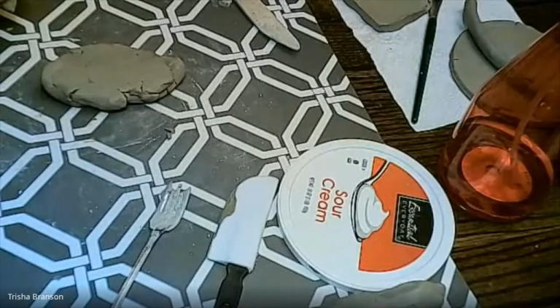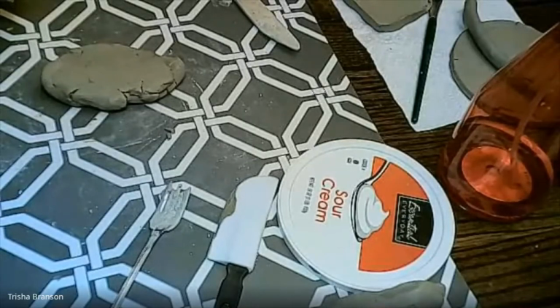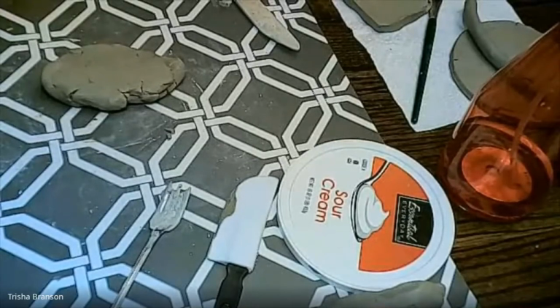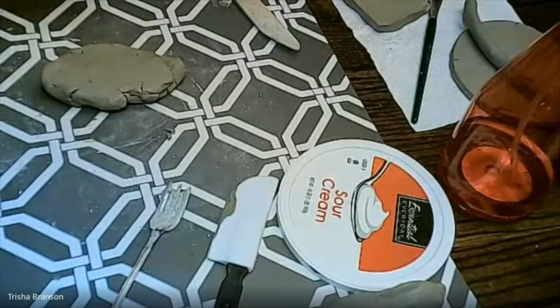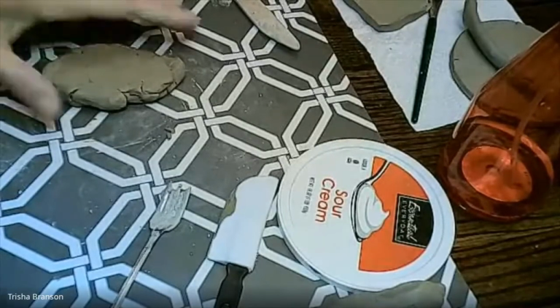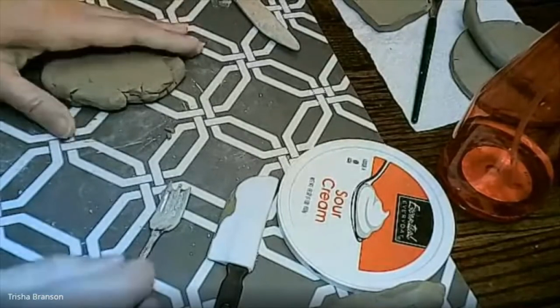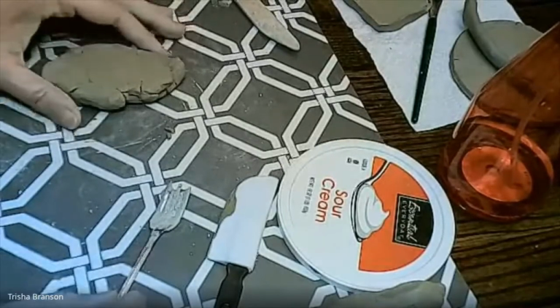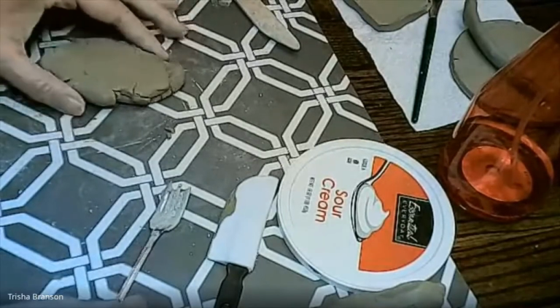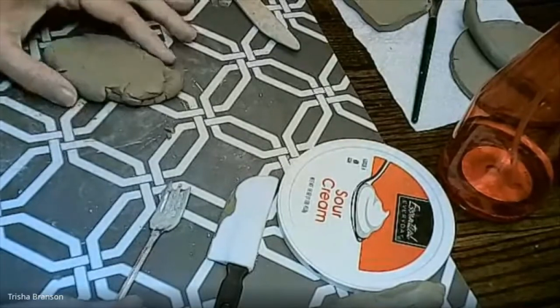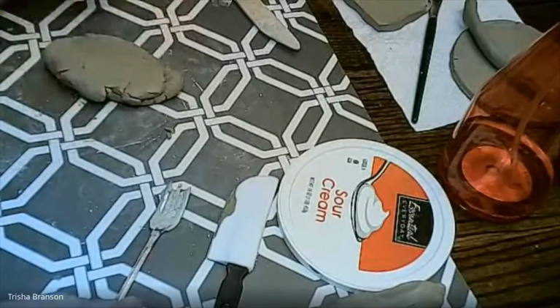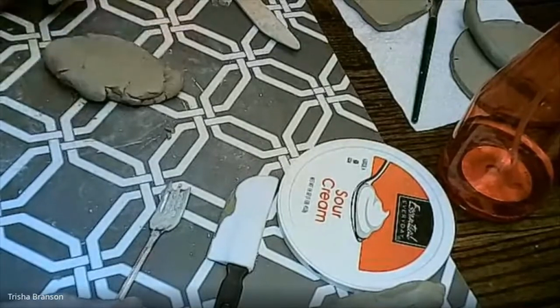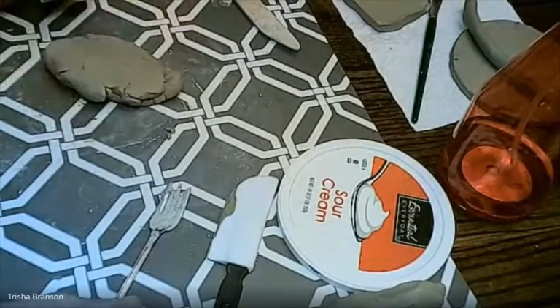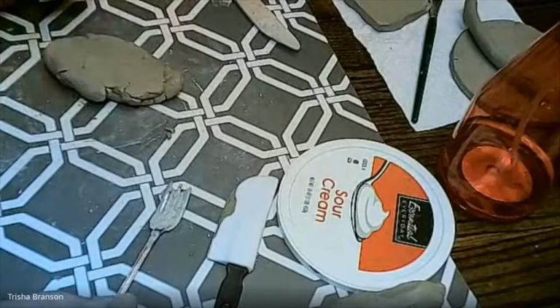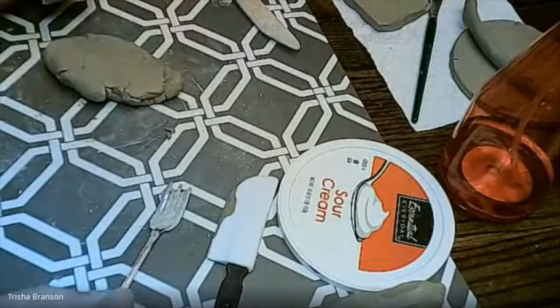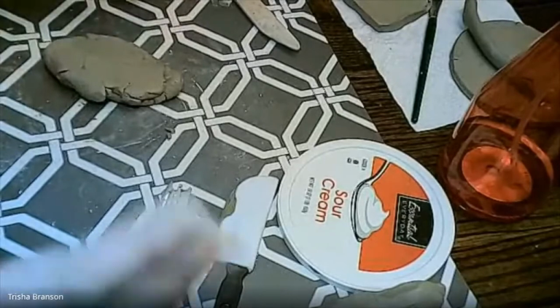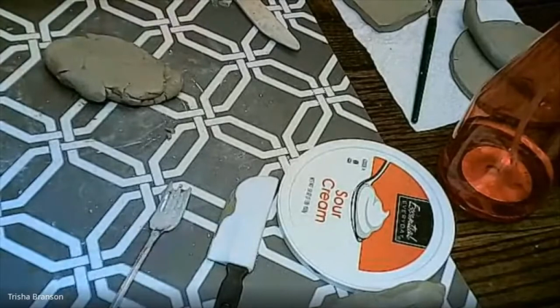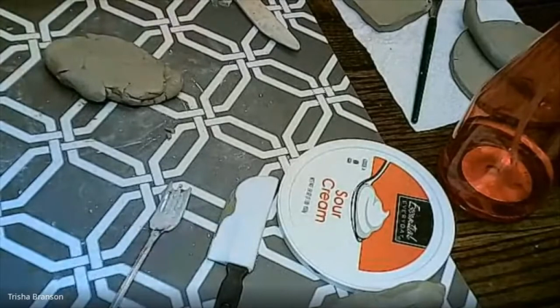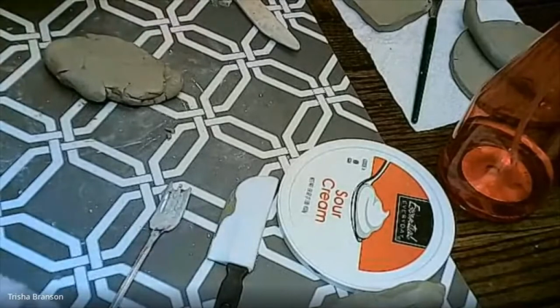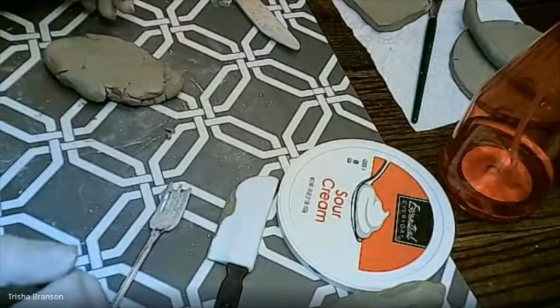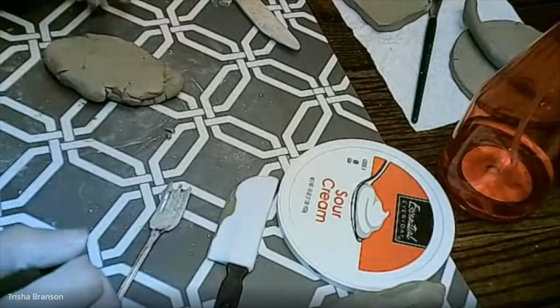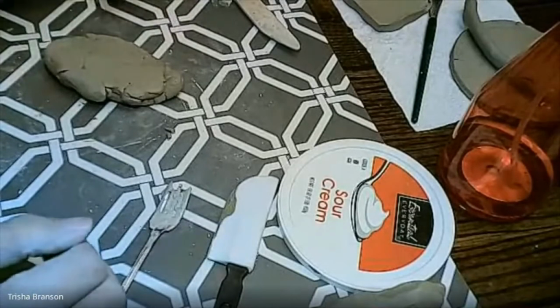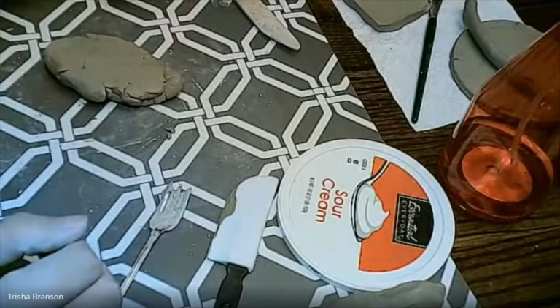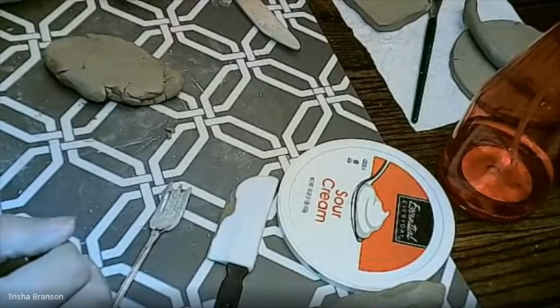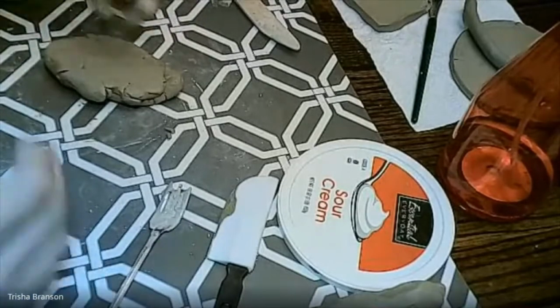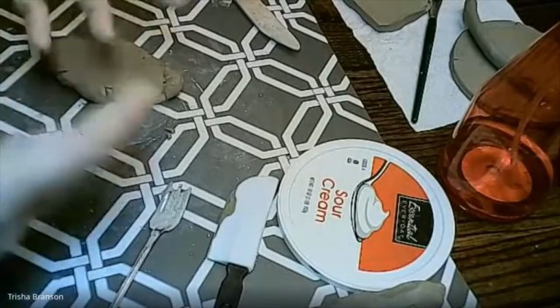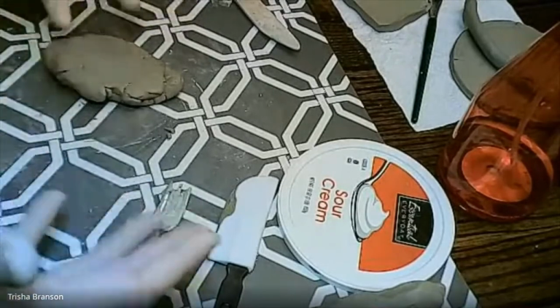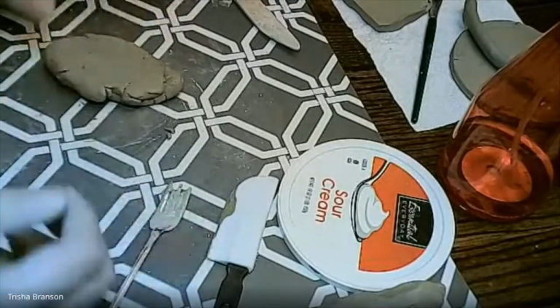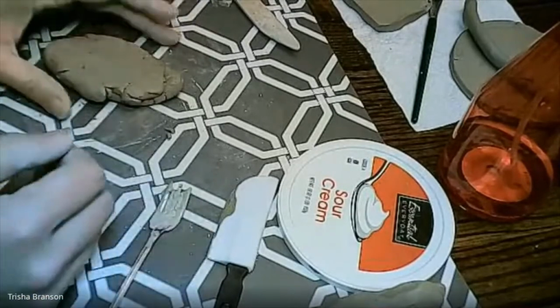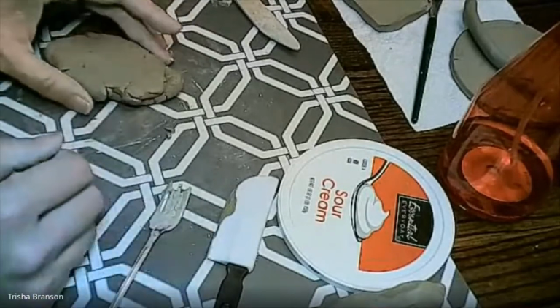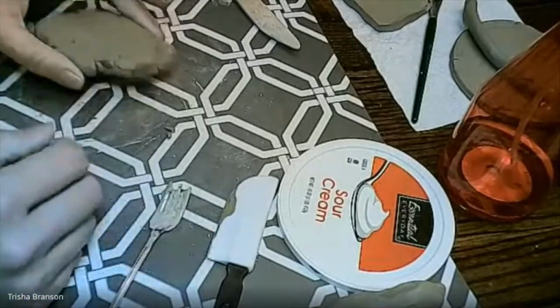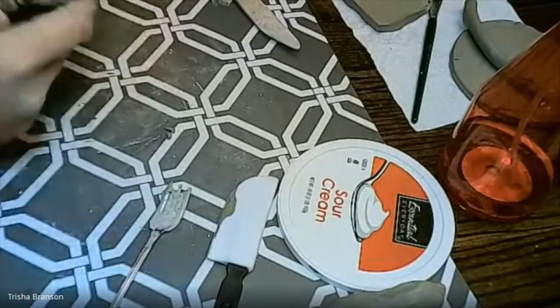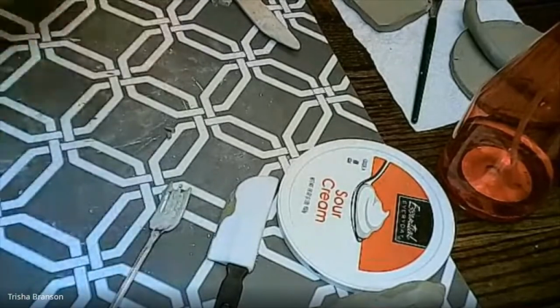Alright, ceramics one, we are going to start talking about your coil vessel project and starting to actually construct the project at home.